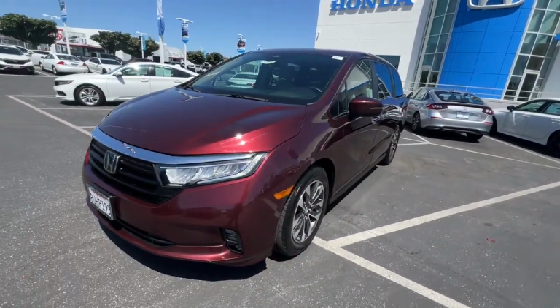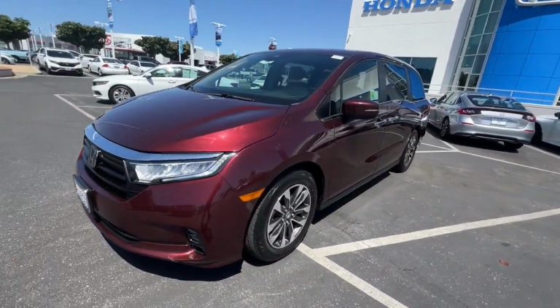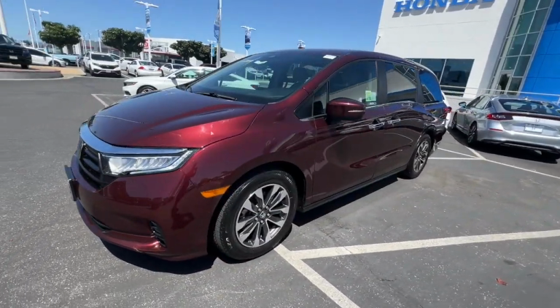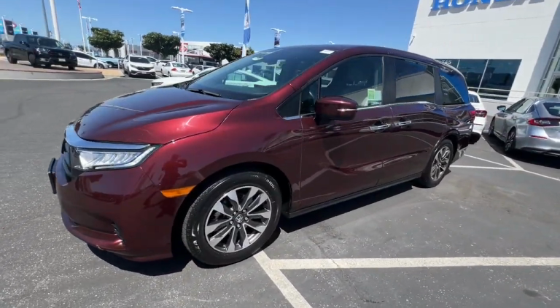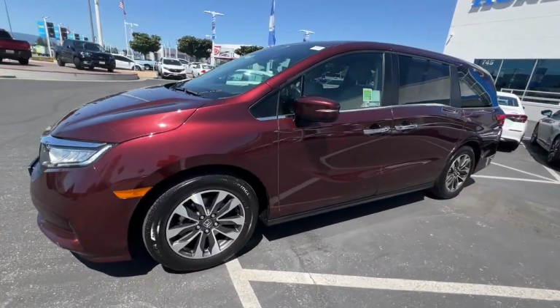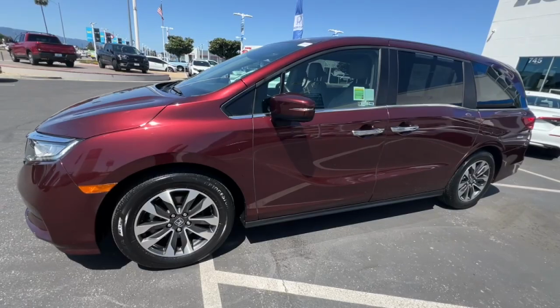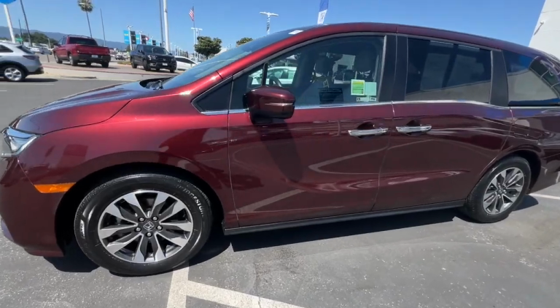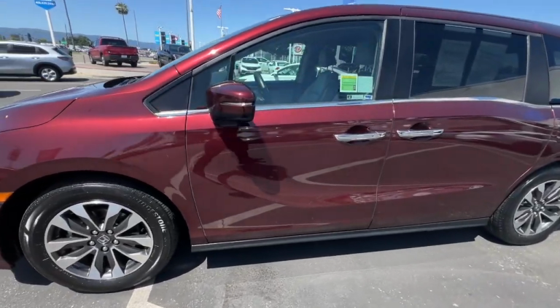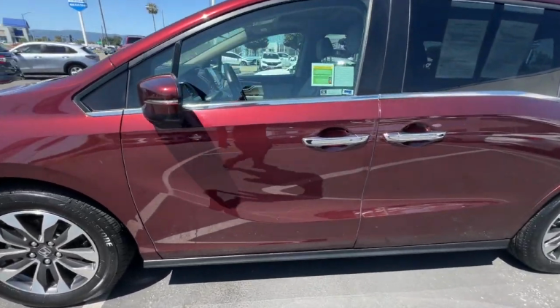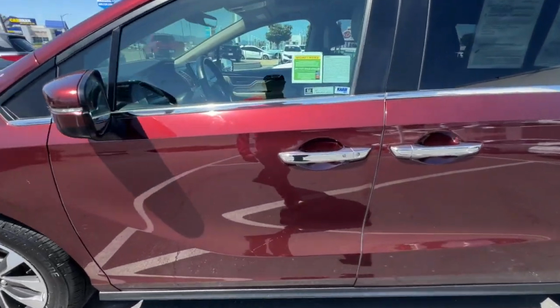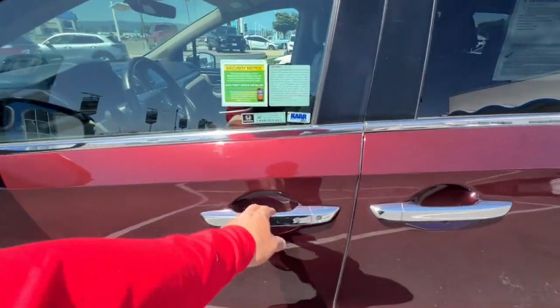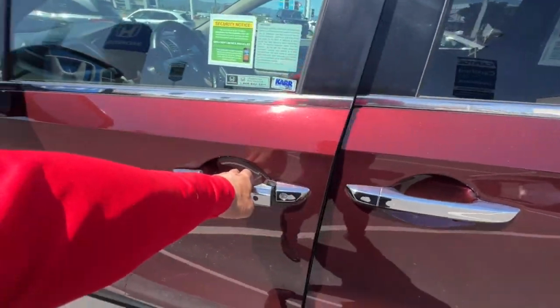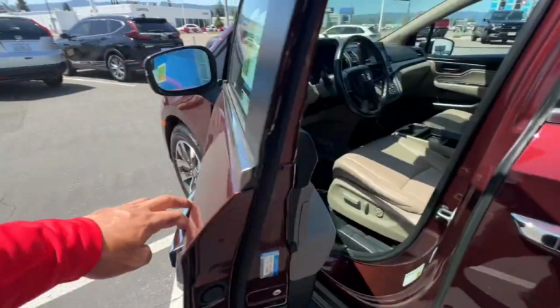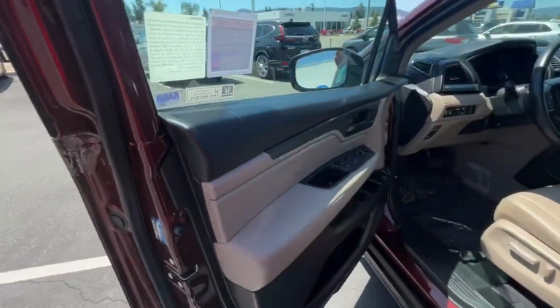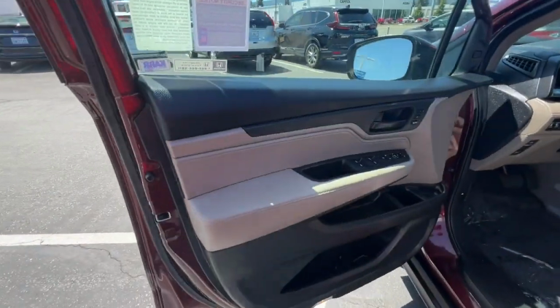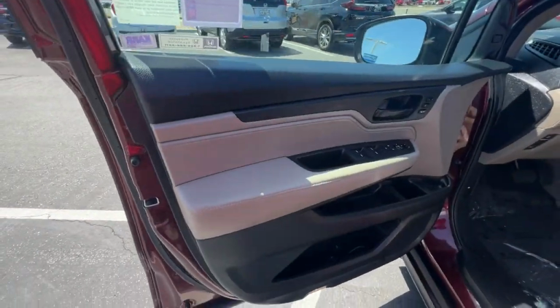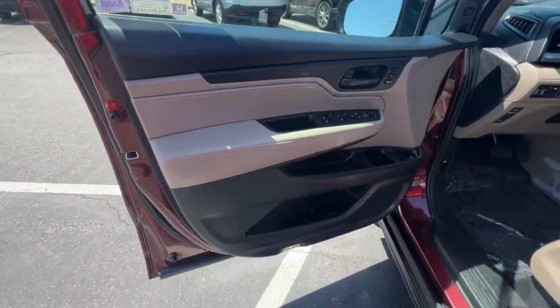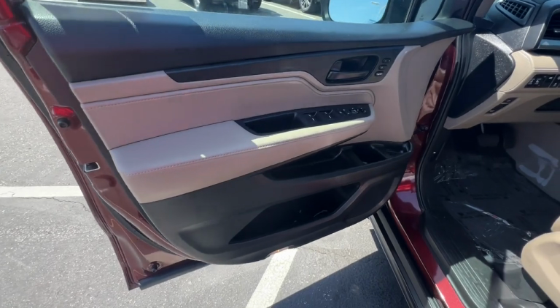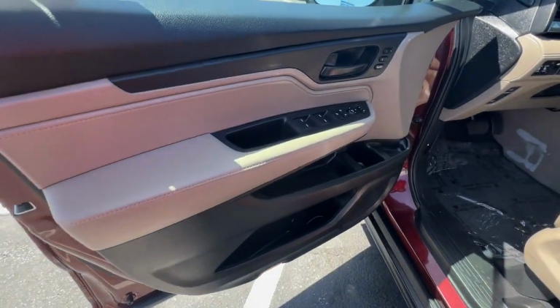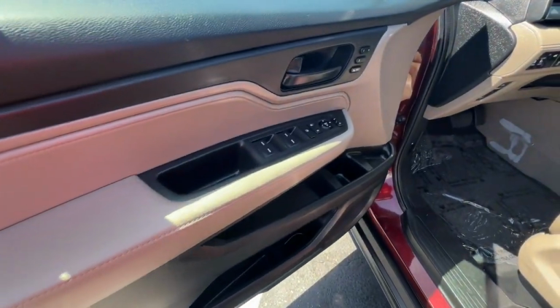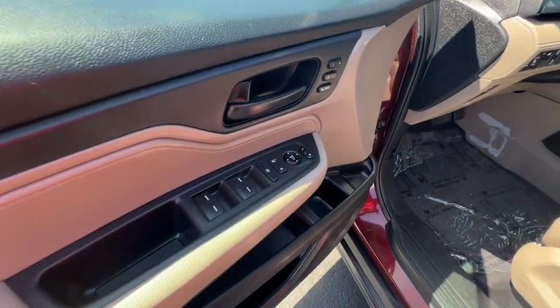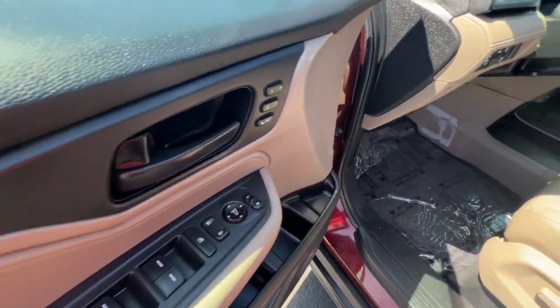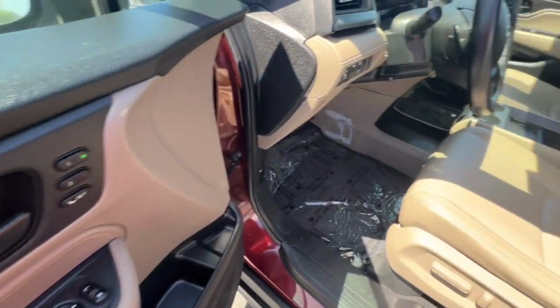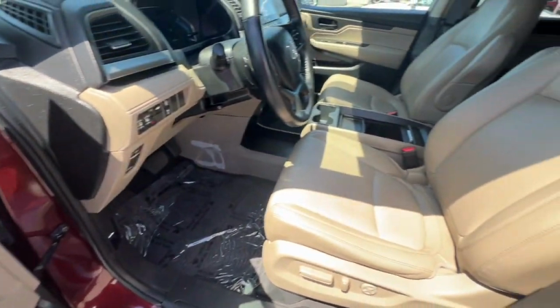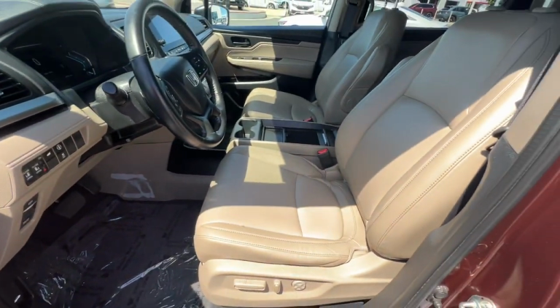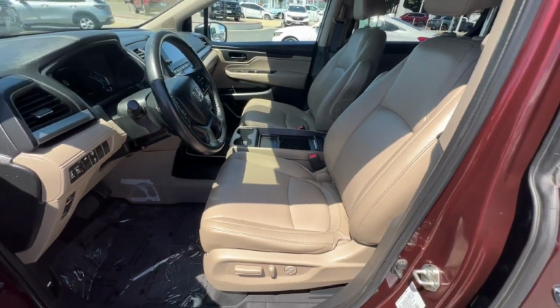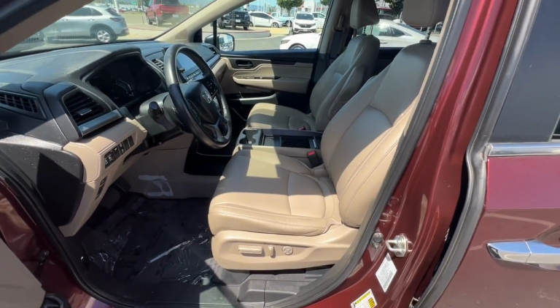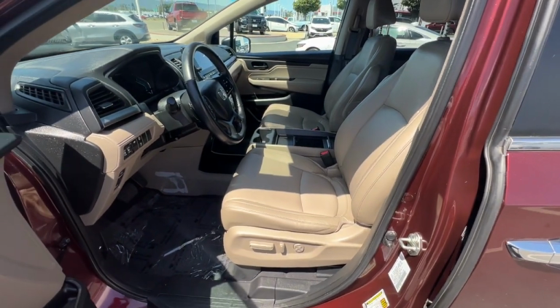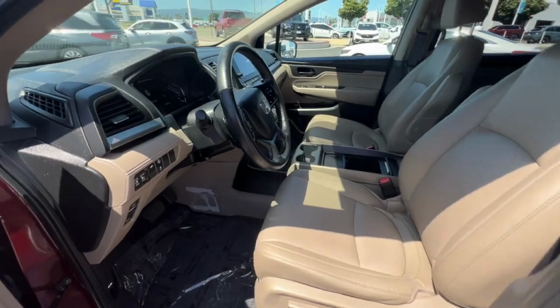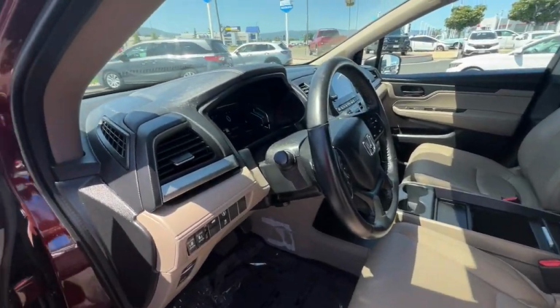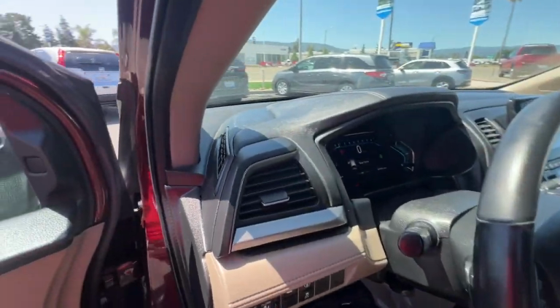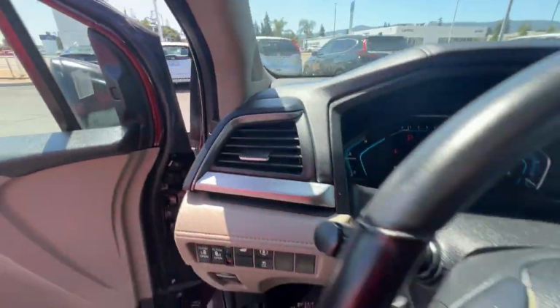Apple CarPlay and/or Android Auto. Pre-collision system. Moonroof. Keyless entry. Satellite radio. Power passenger seat. Heated mirrors. Adaptive cruise control. Backup camera. Lane keeping assist.